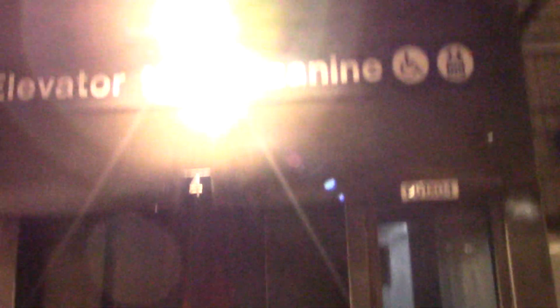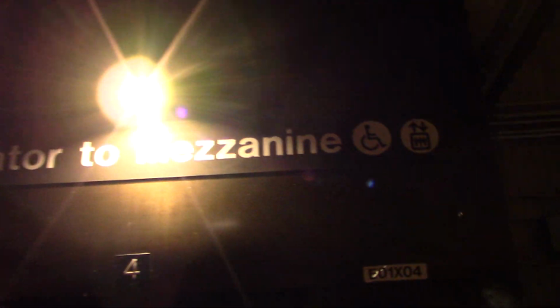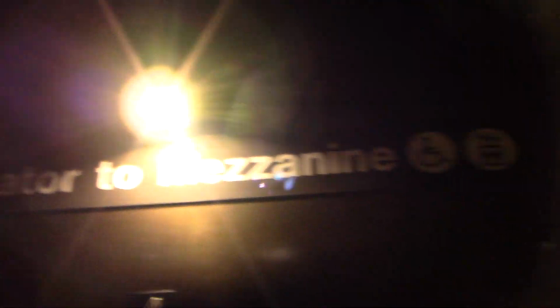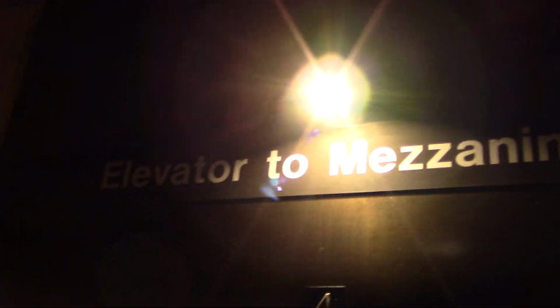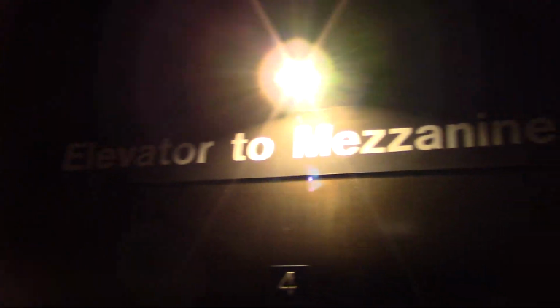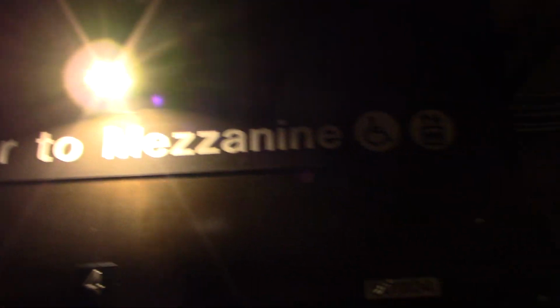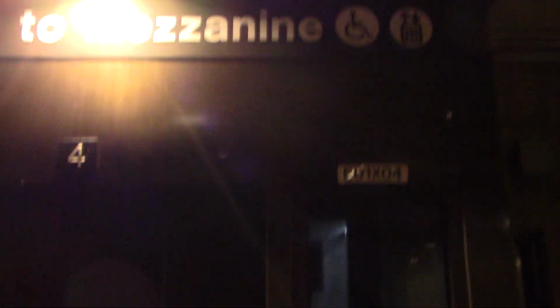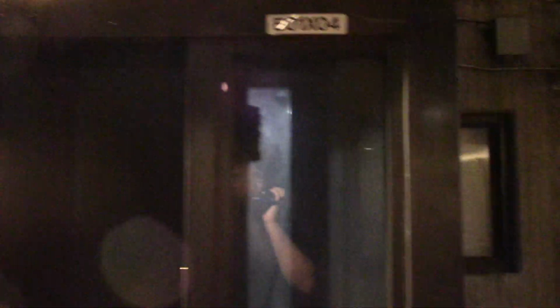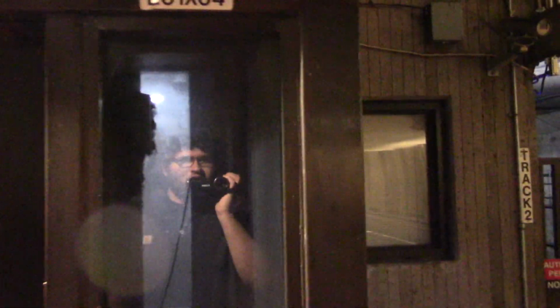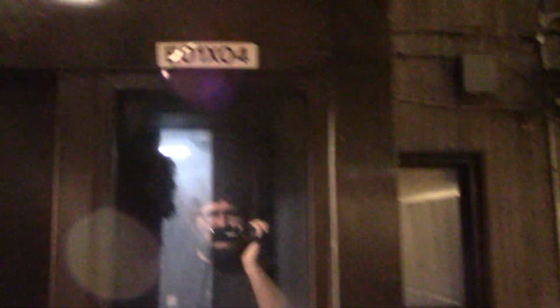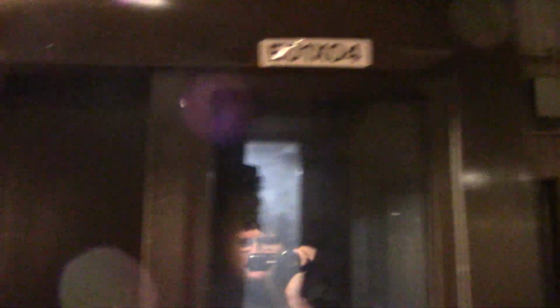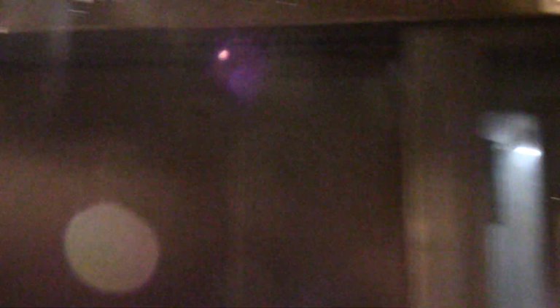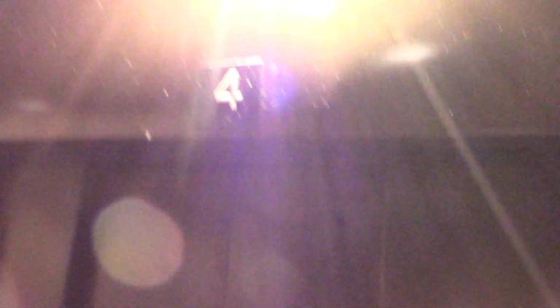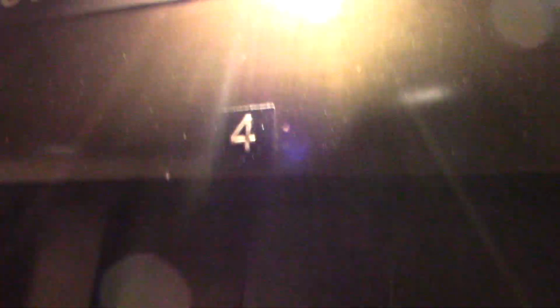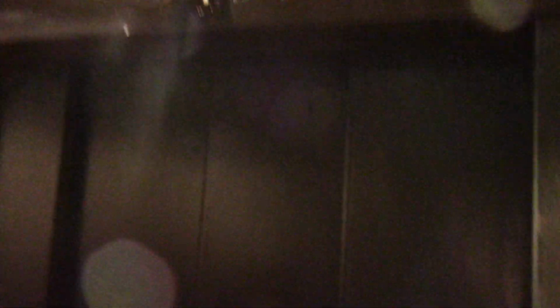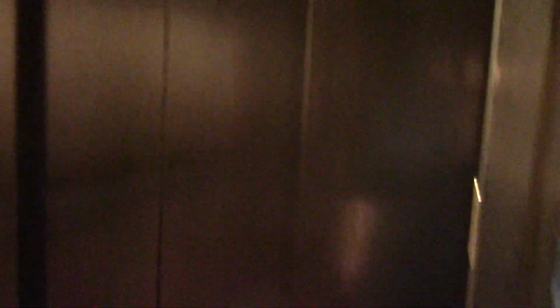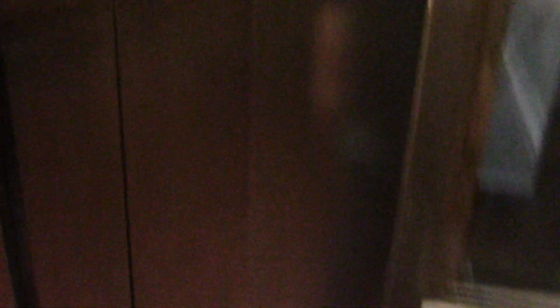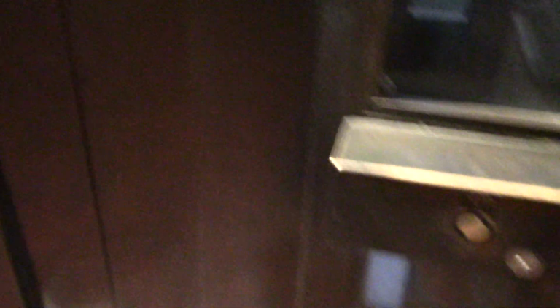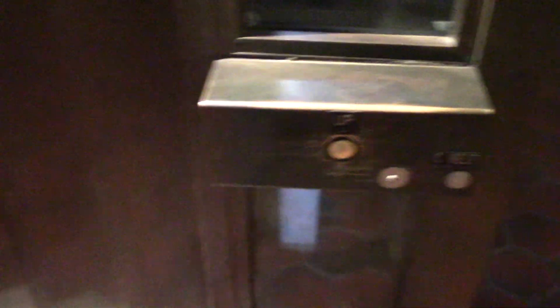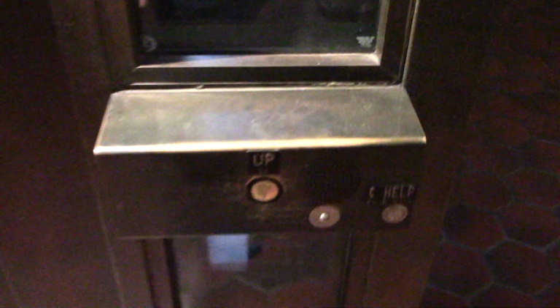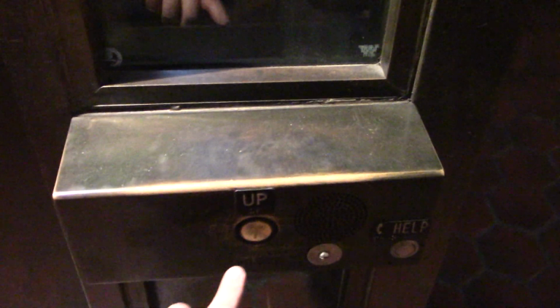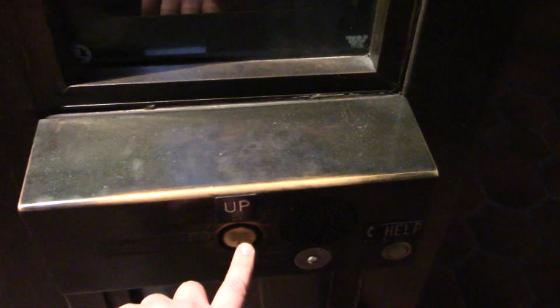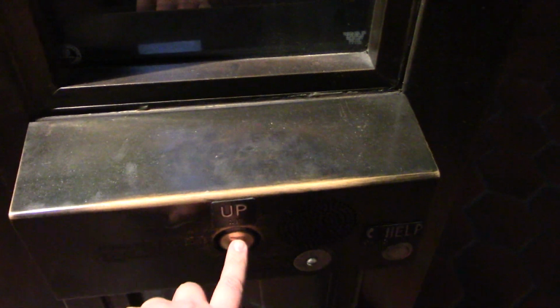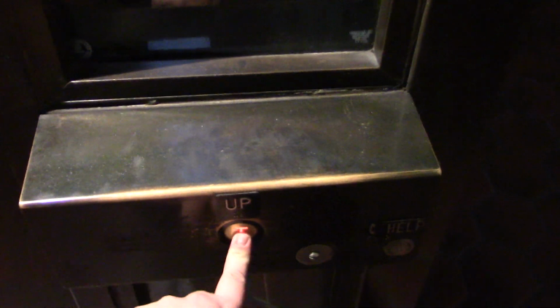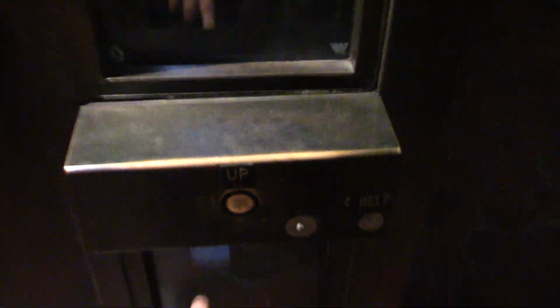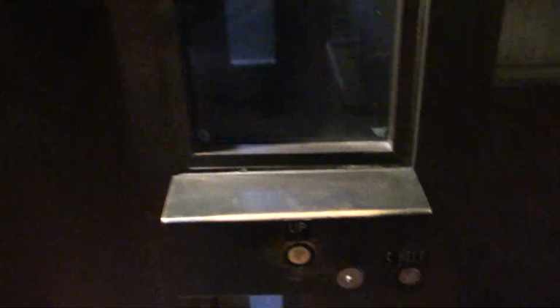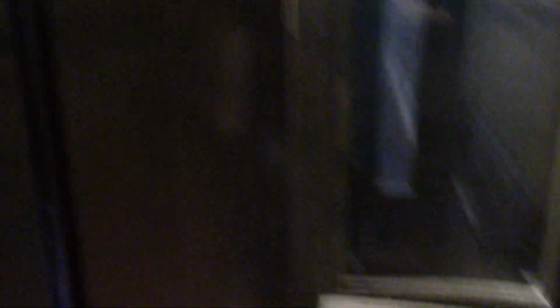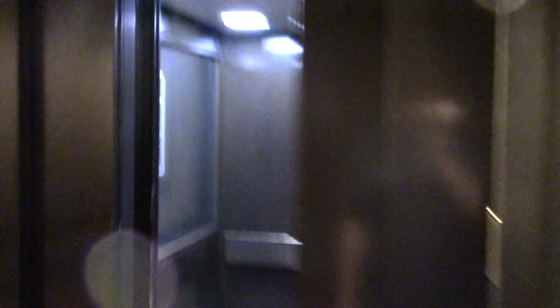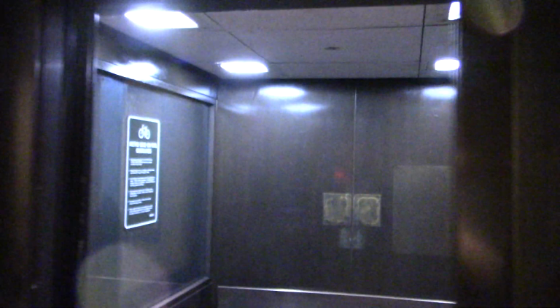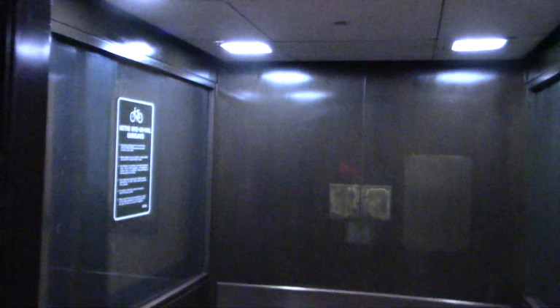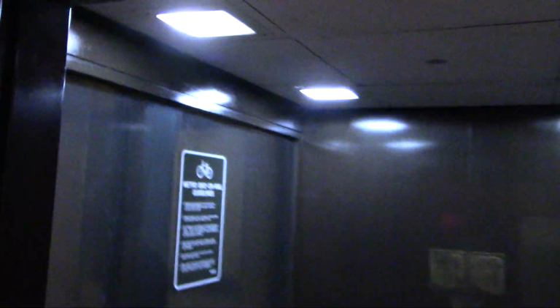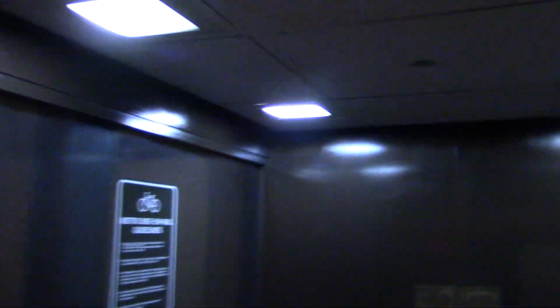This is the original elevator here at the Mt. Vernon Square WMATA station, with the vandal-resistant US buttons.